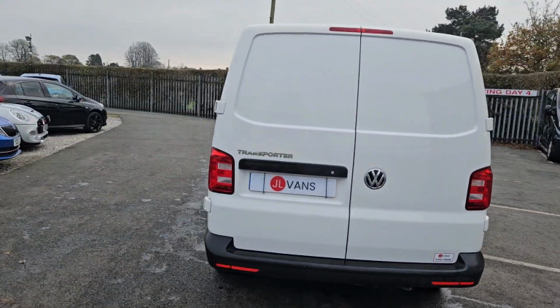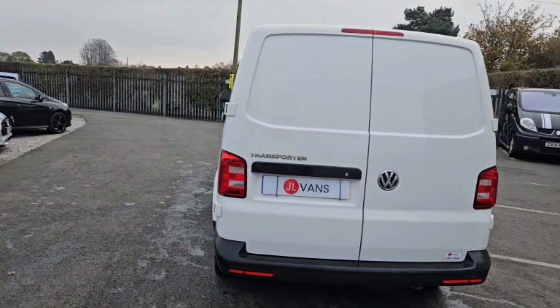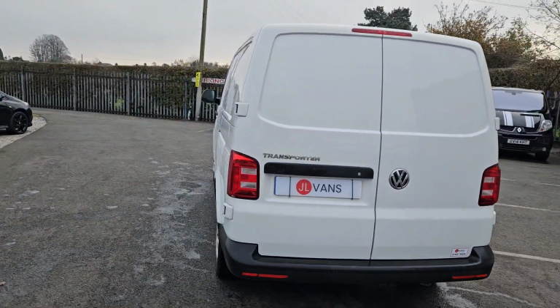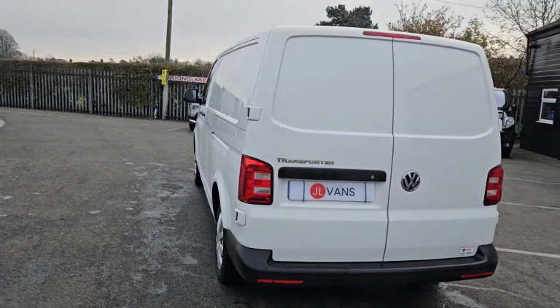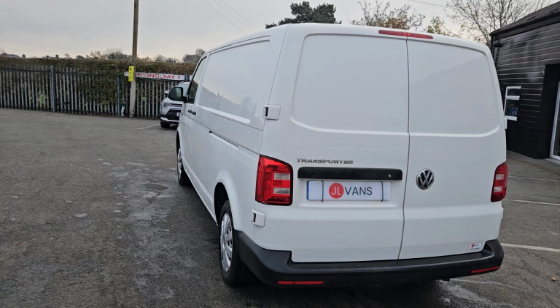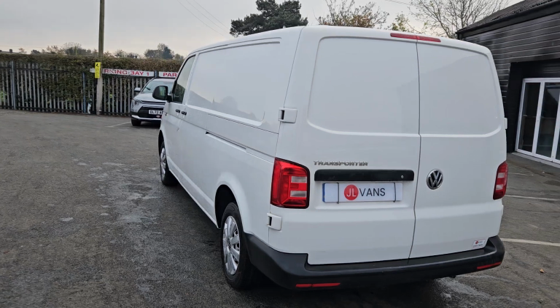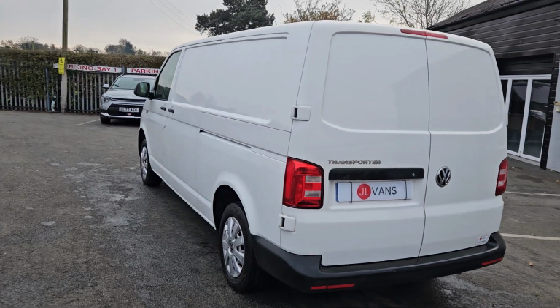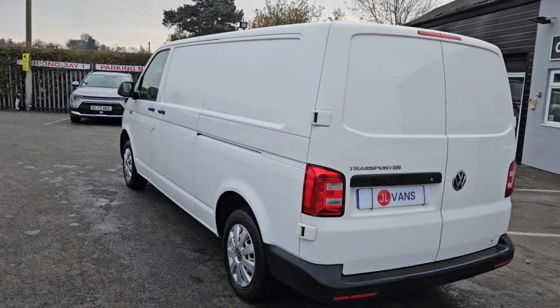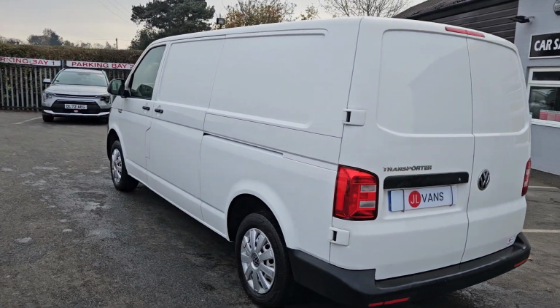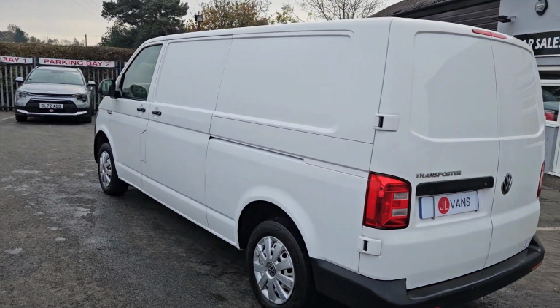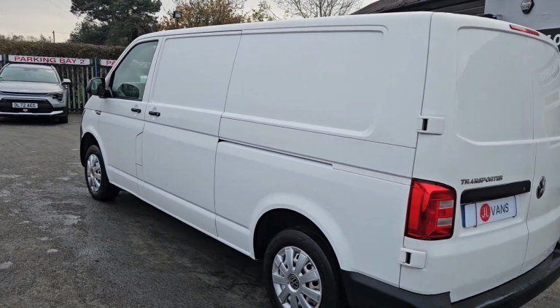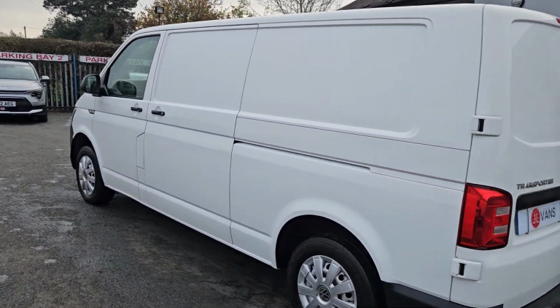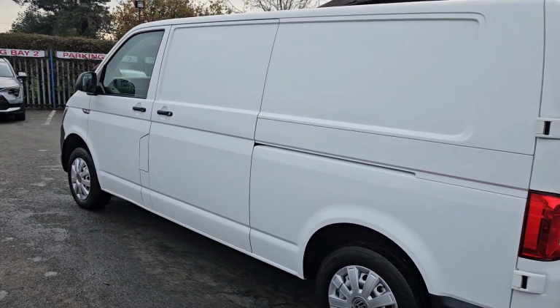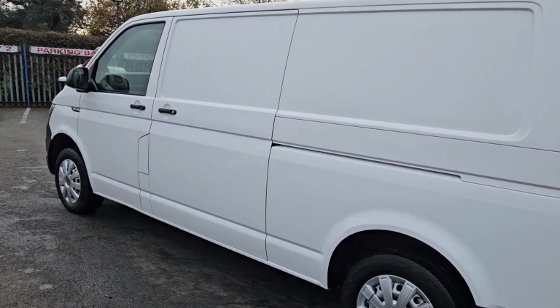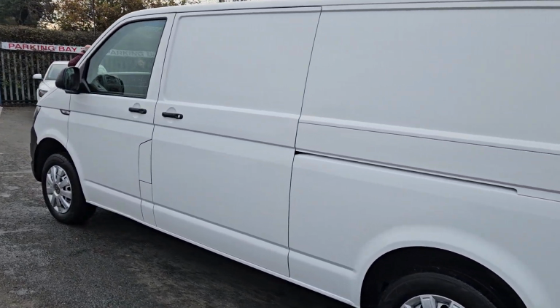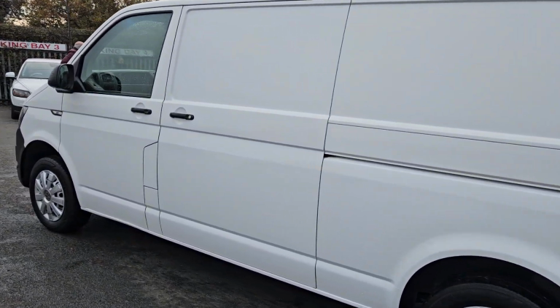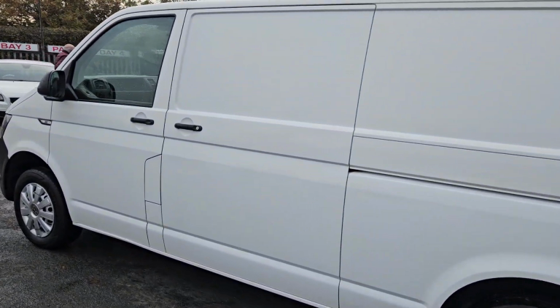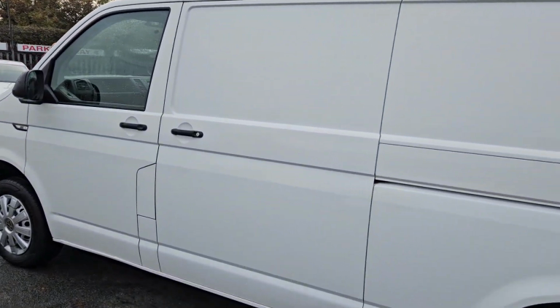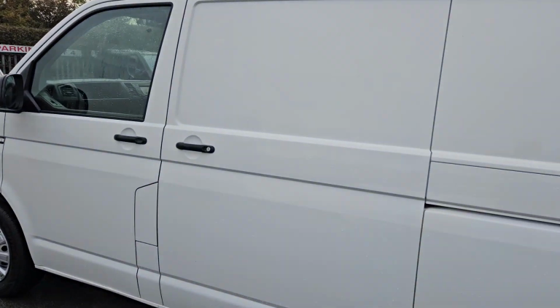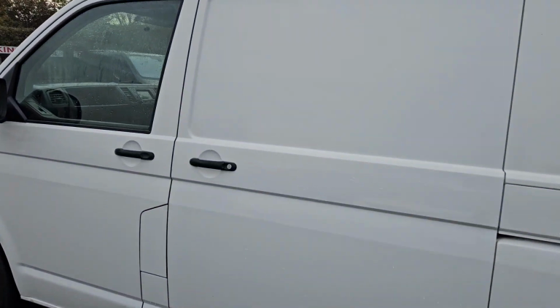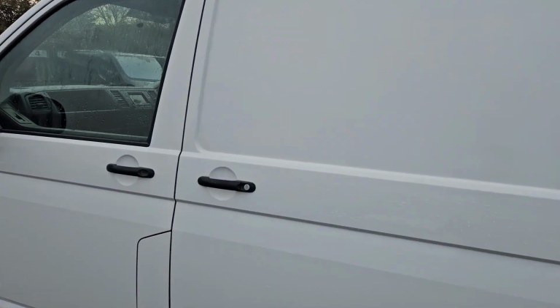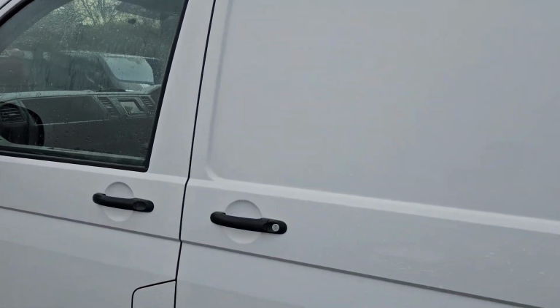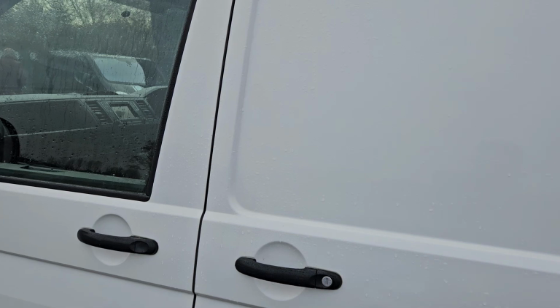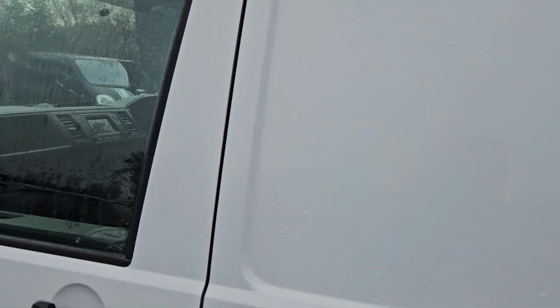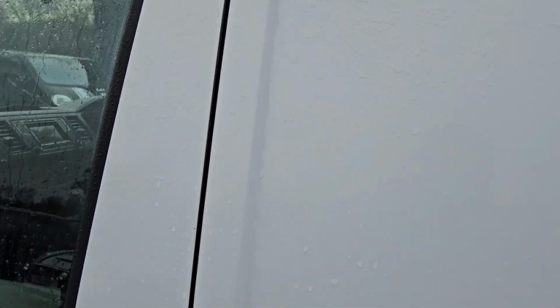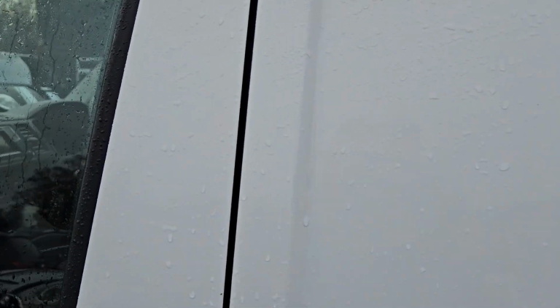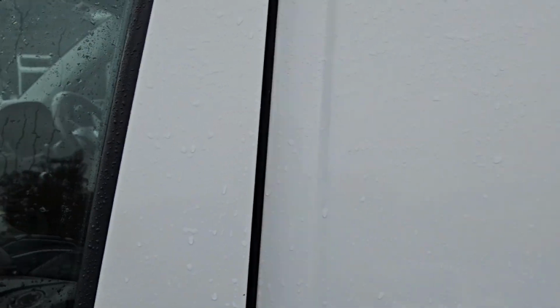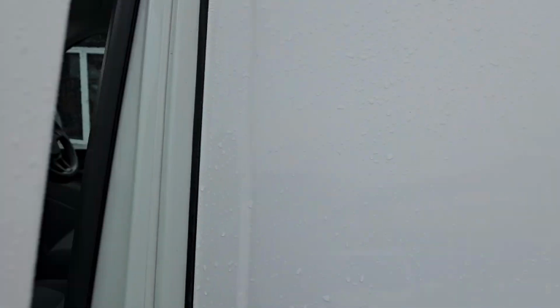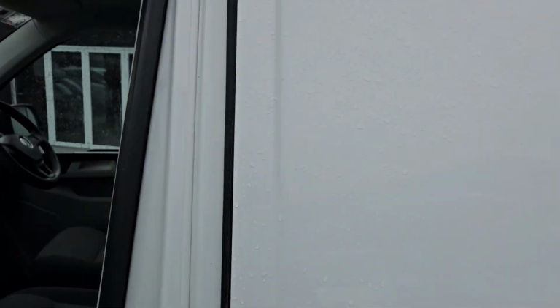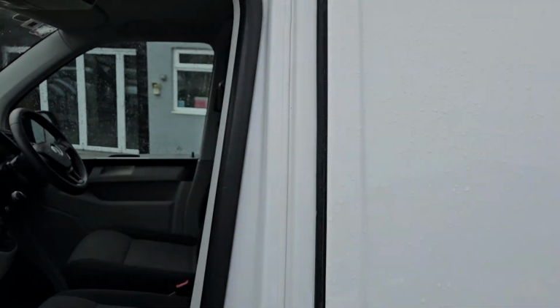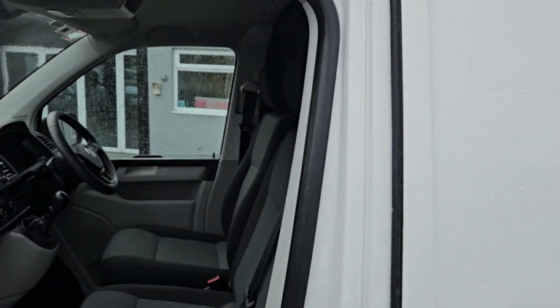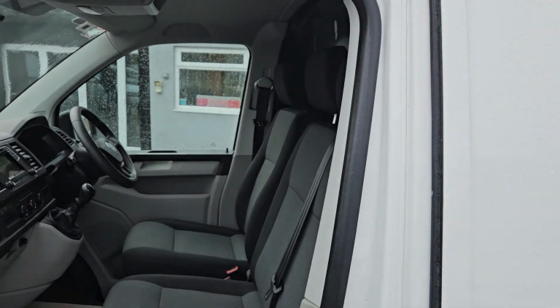Just give me a very quick walk around. 68 registration VW Transporter, it's a long wheelbase in white. Really nice clean condition as you can see. It has had the cam belt done.